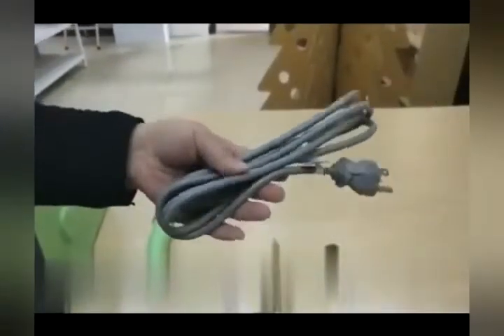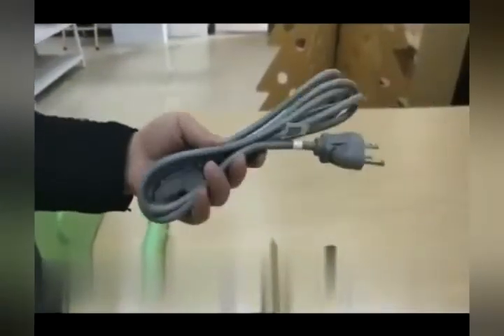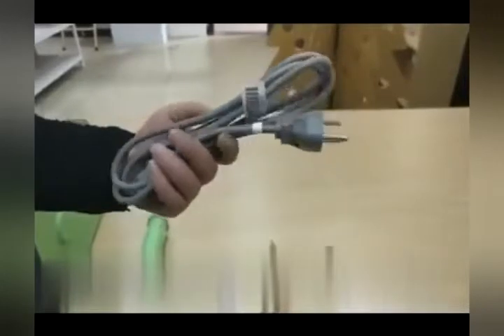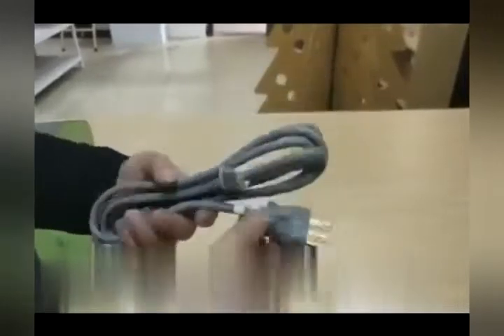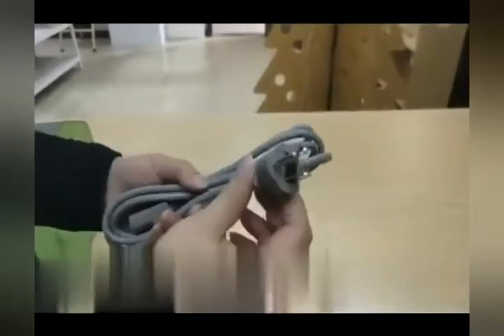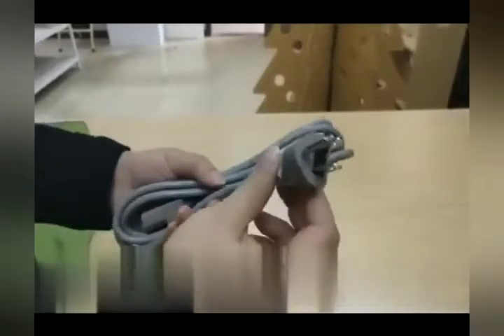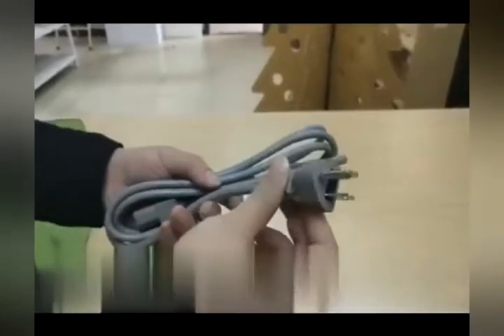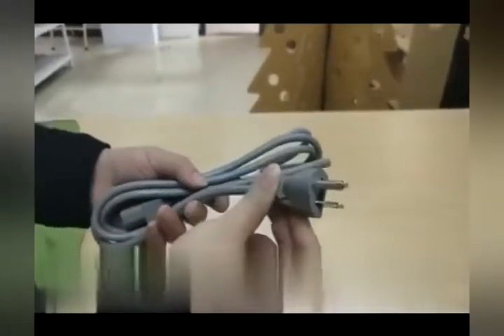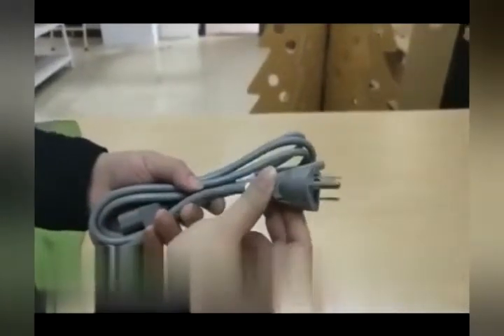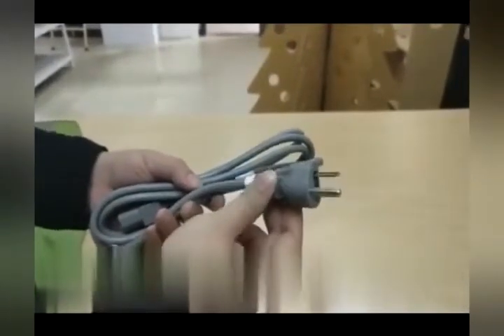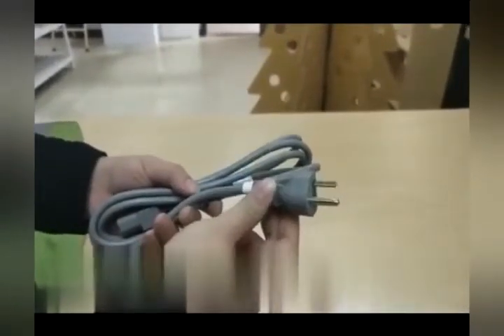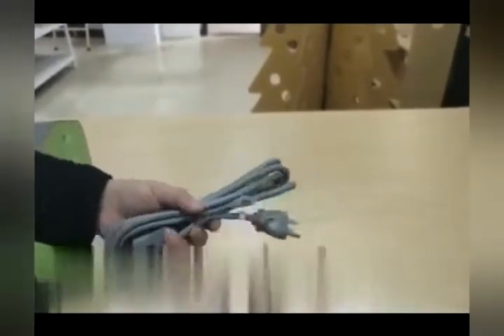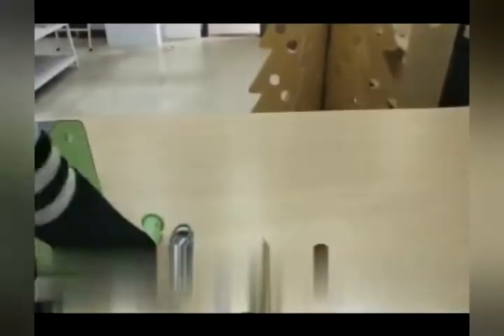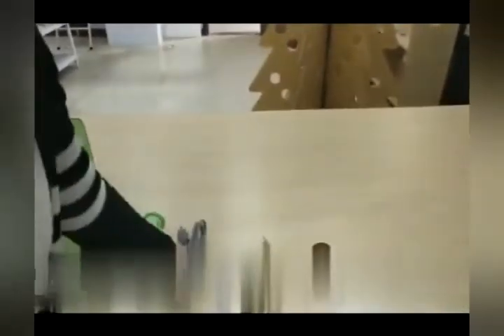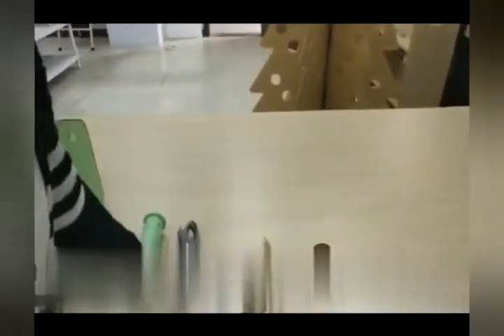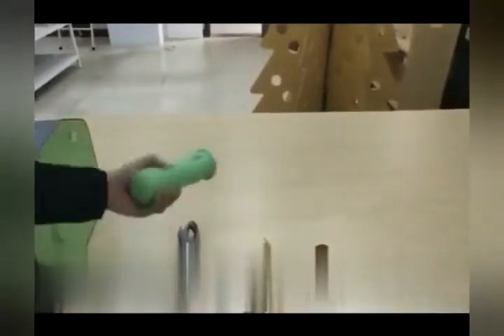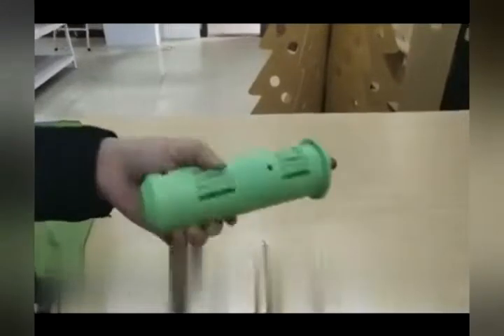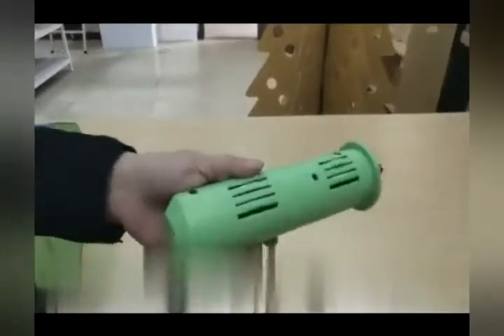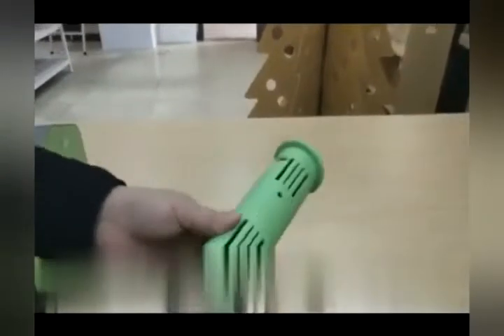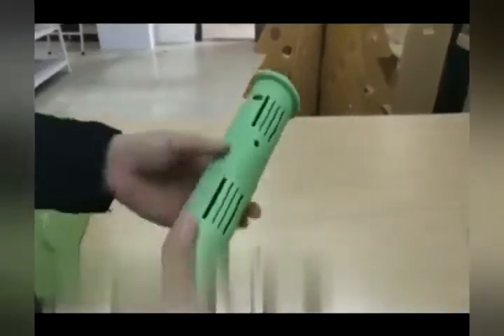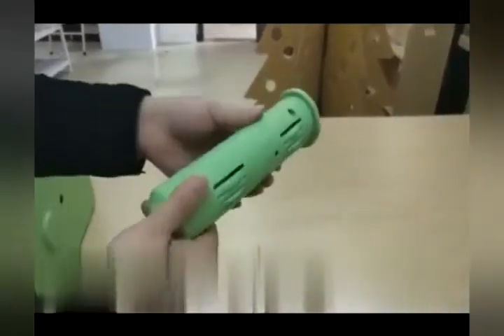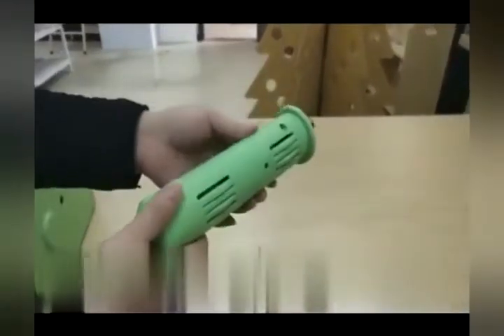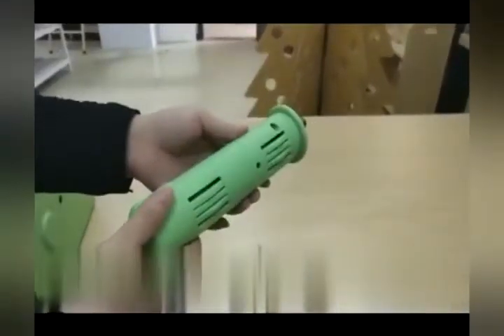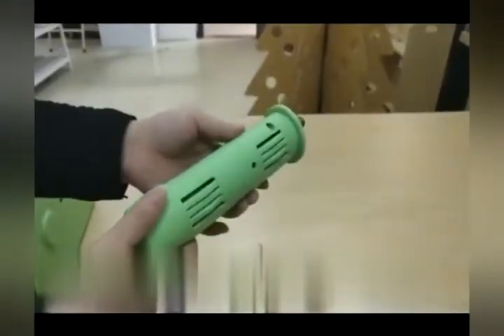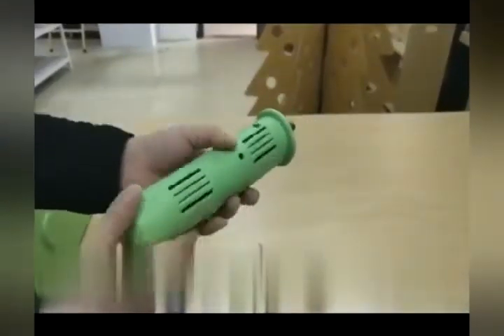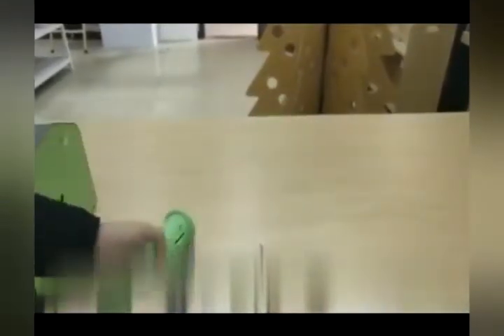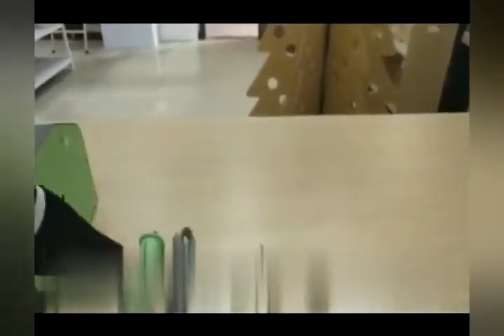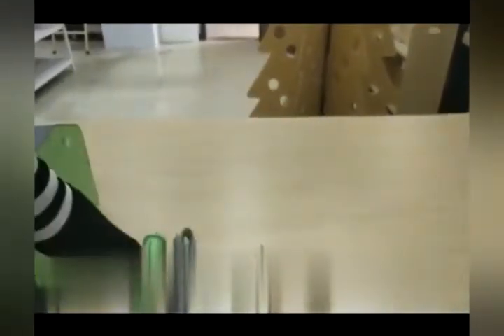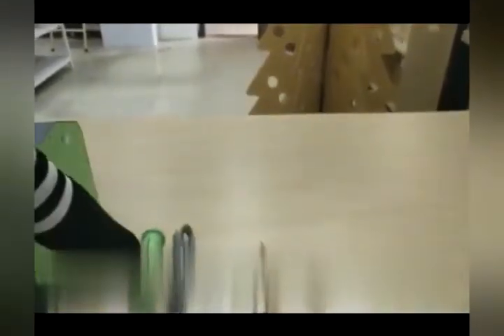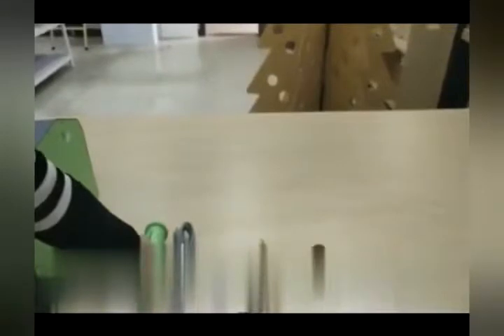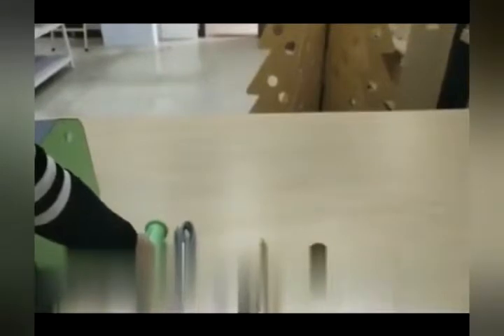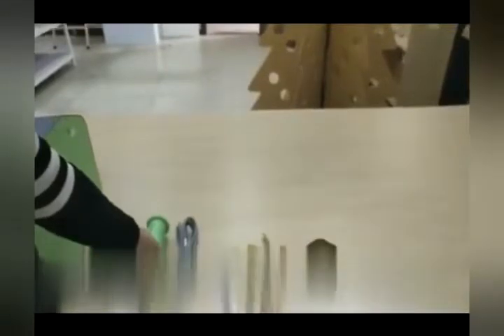The two allen wrenches, the cable, are all provided with the machine. You would also have a support bar that comes with the machine purchase.